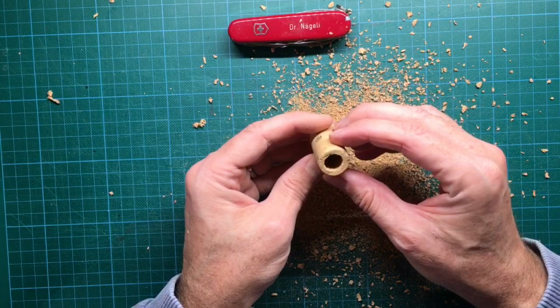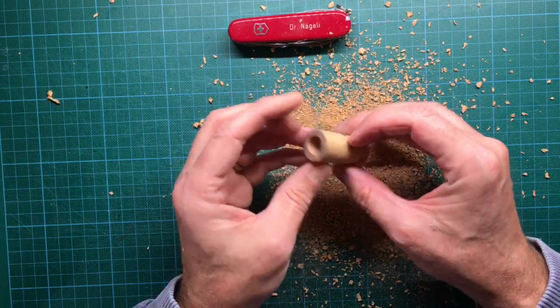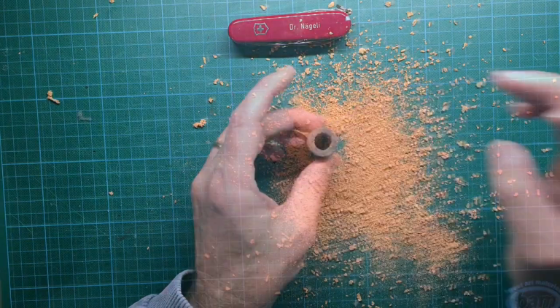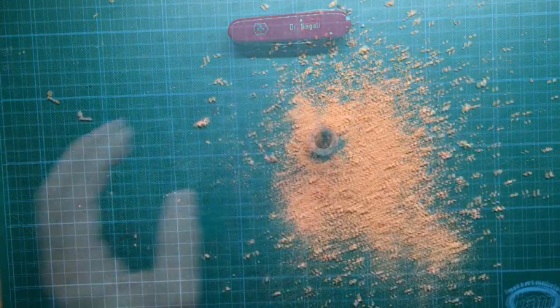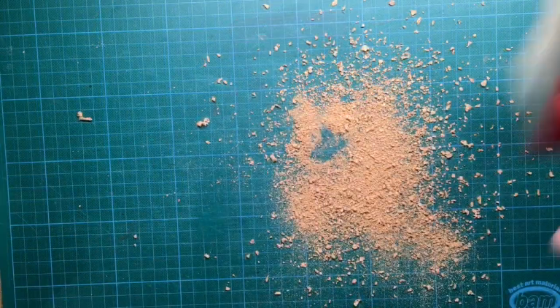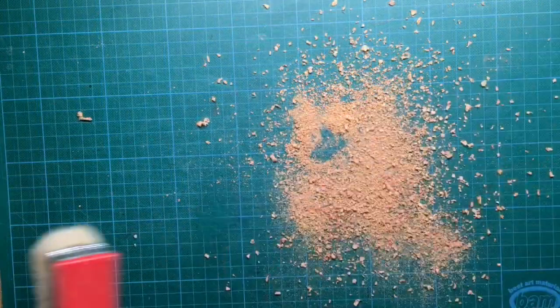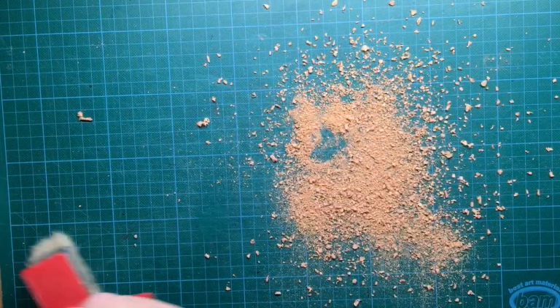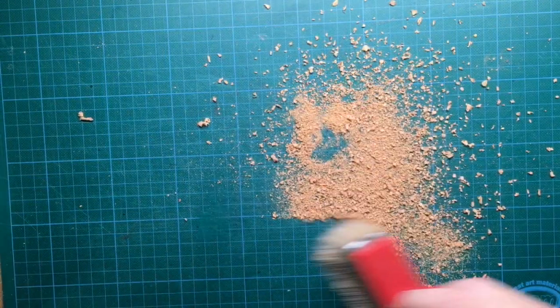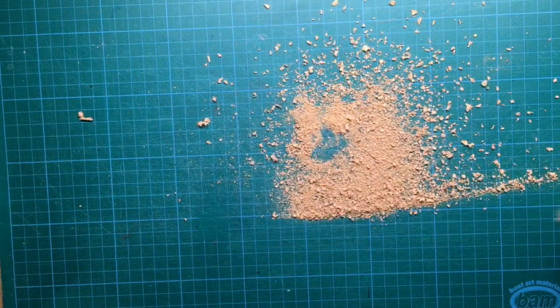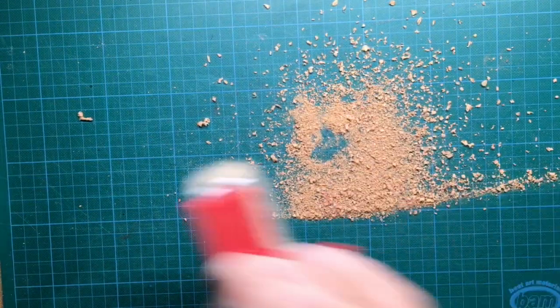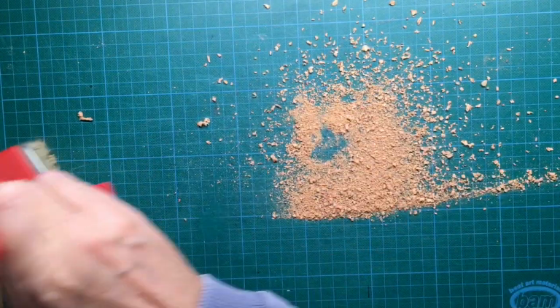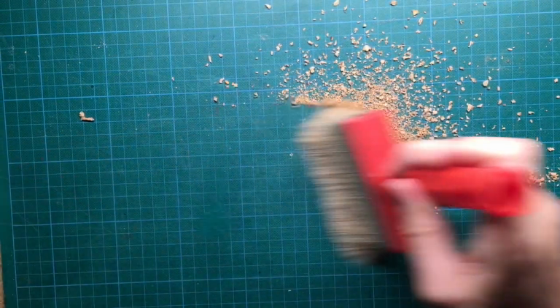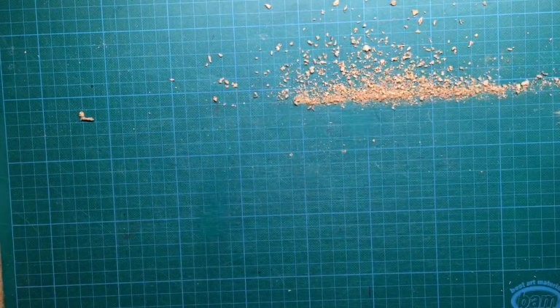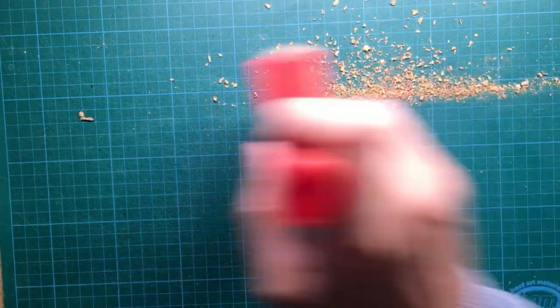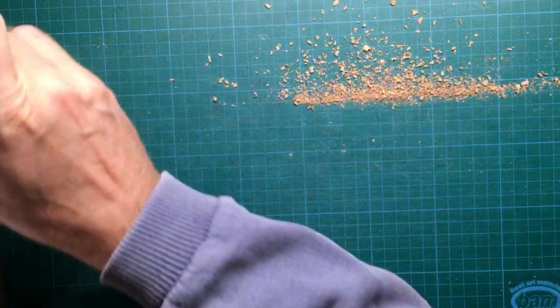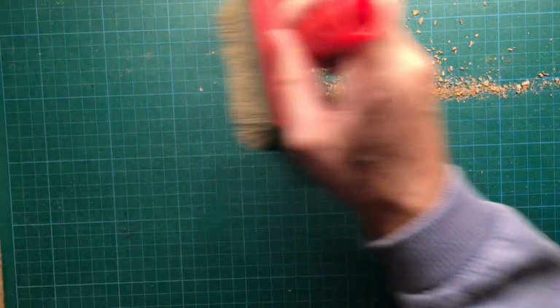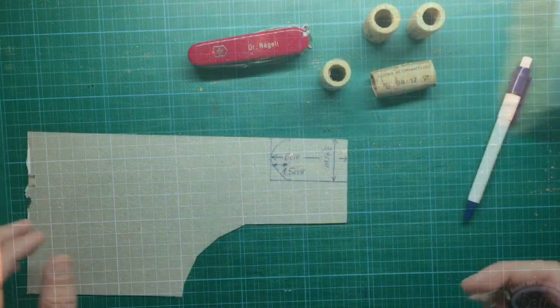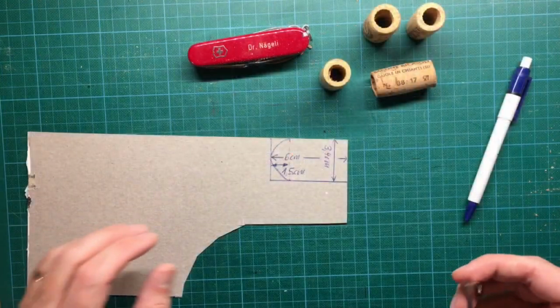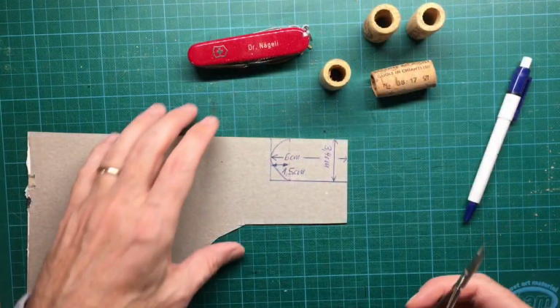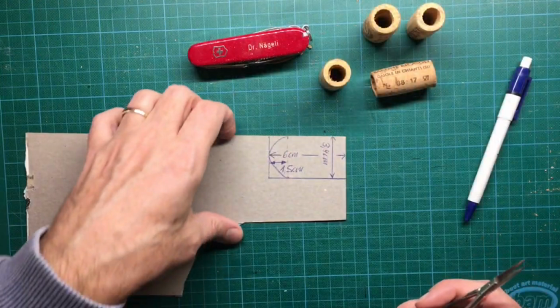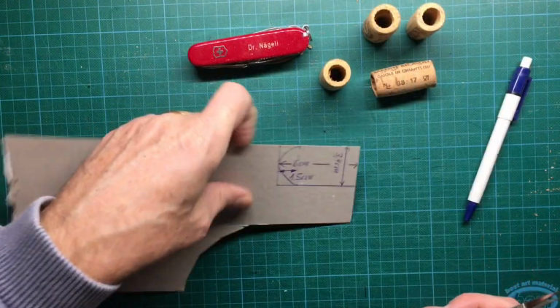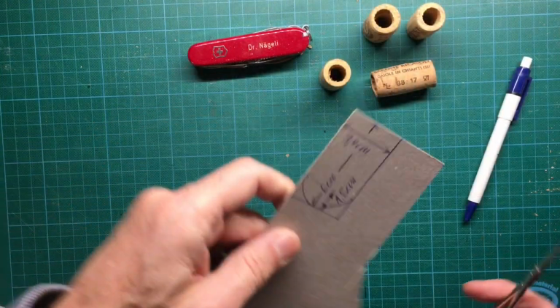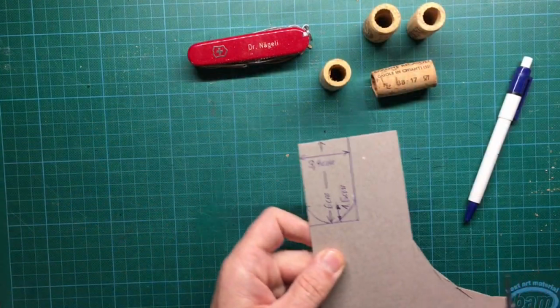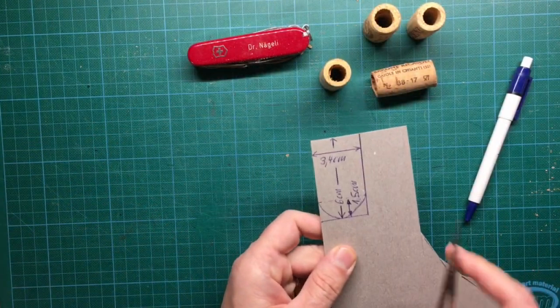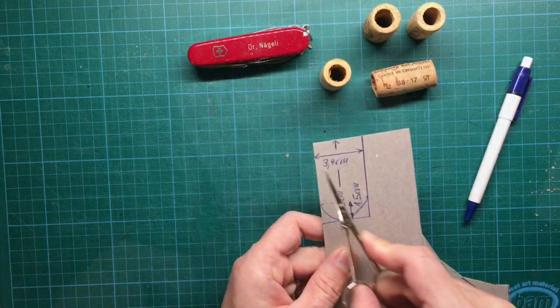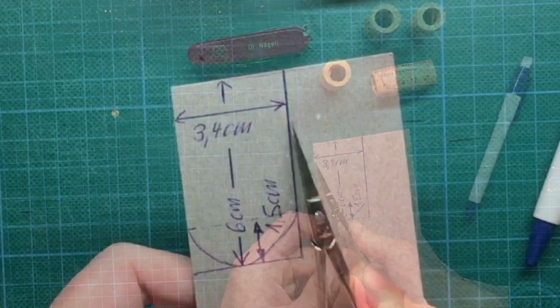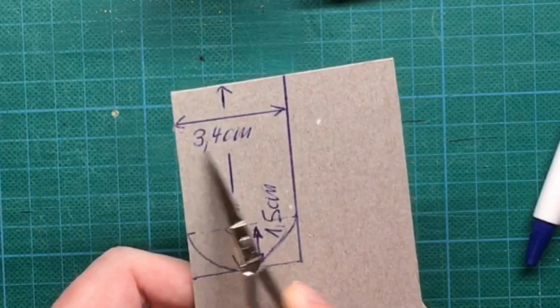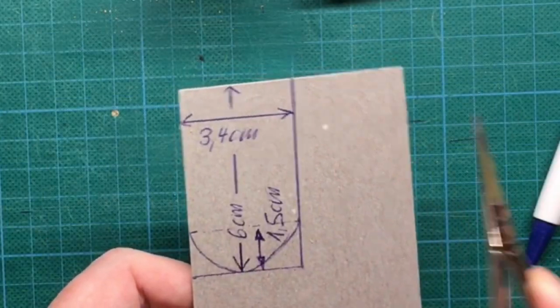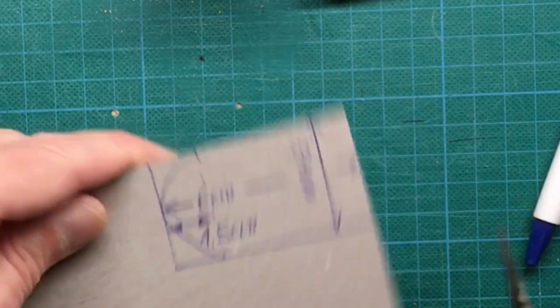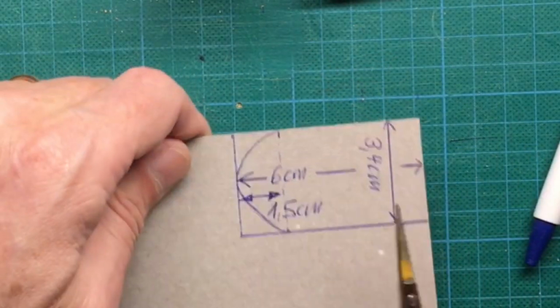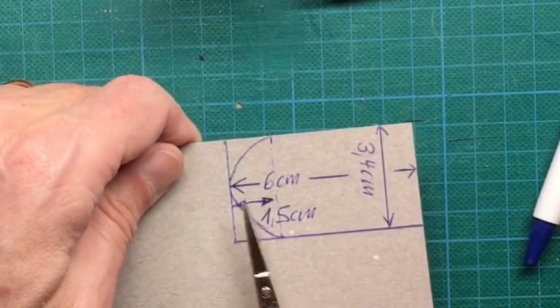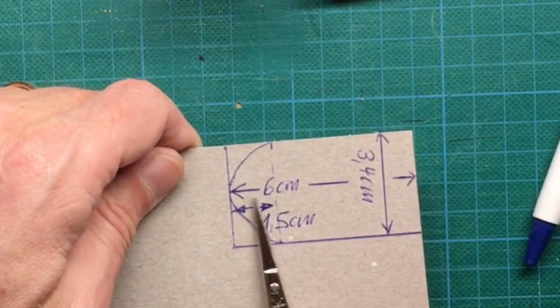Now we change to the part with the soda can. Cut out a piece of cardboard according to the dimensions shown here.